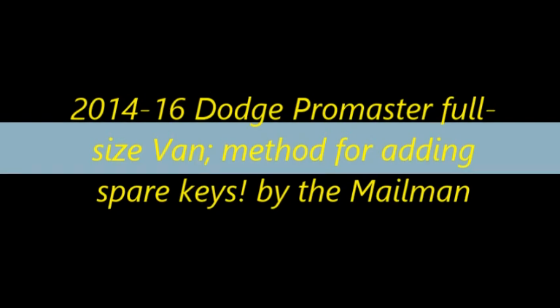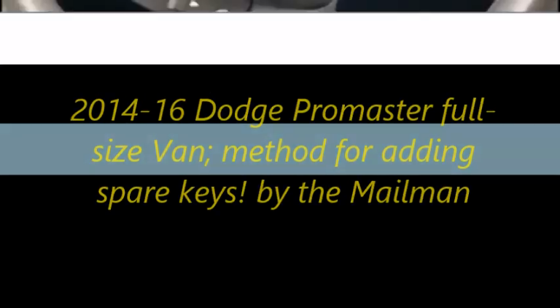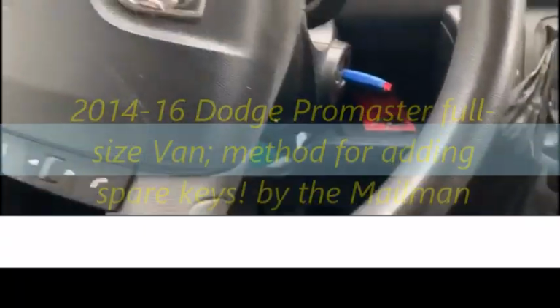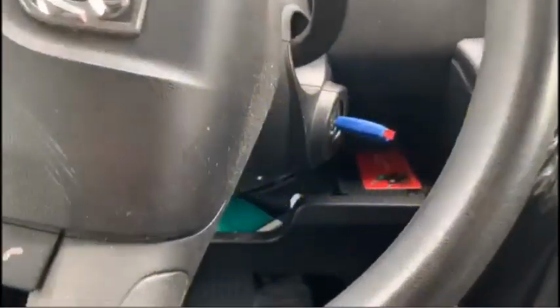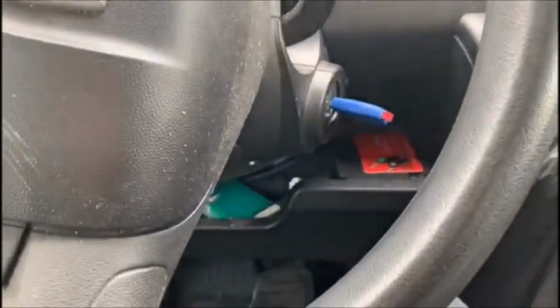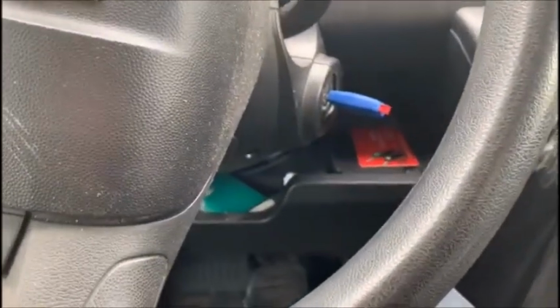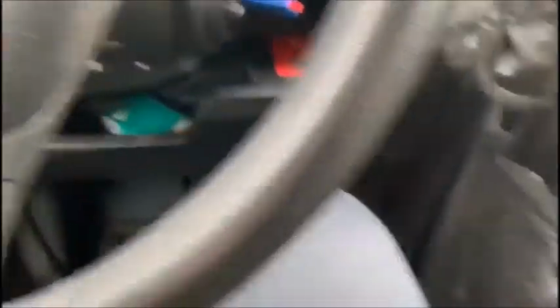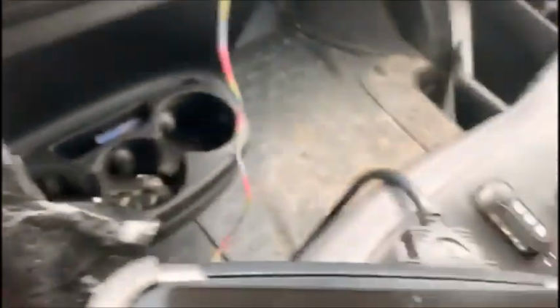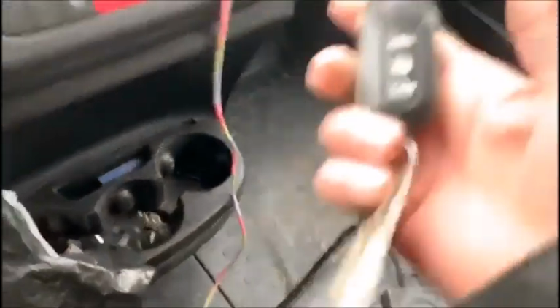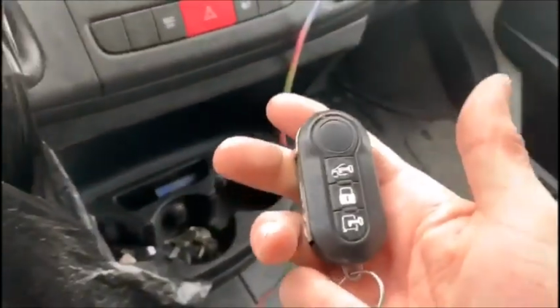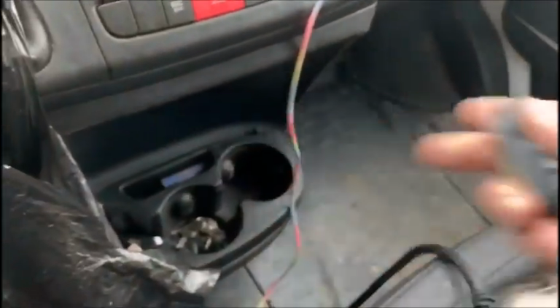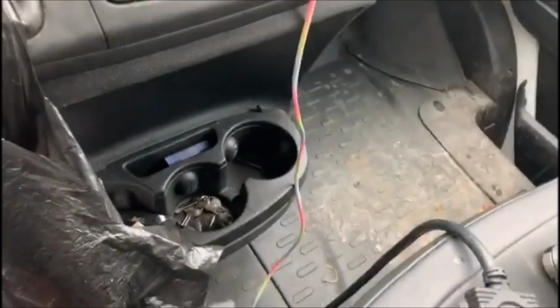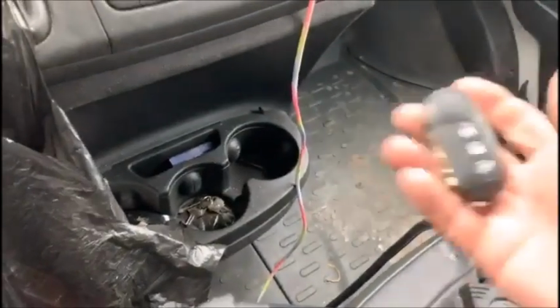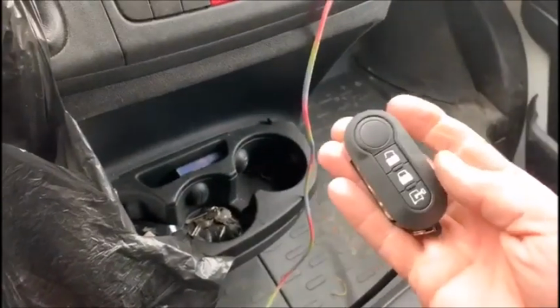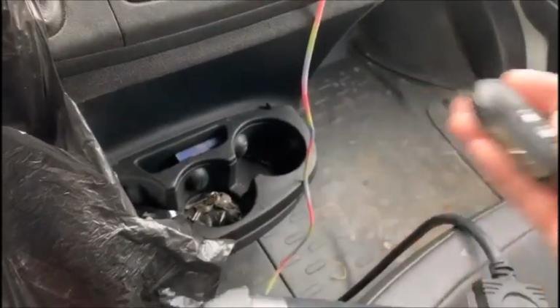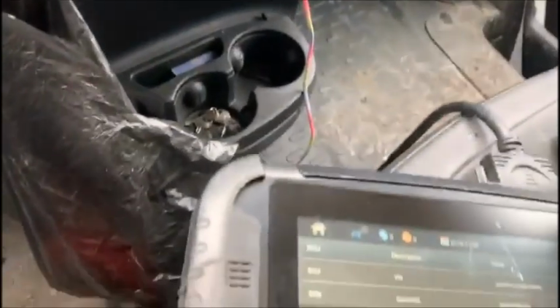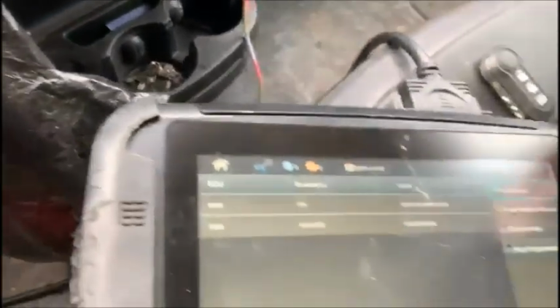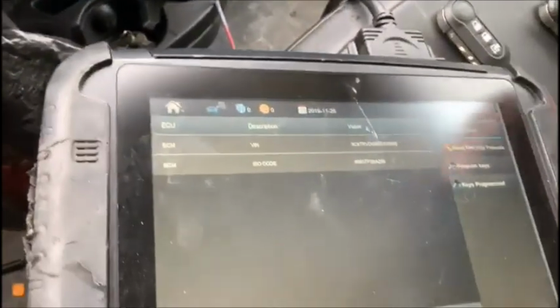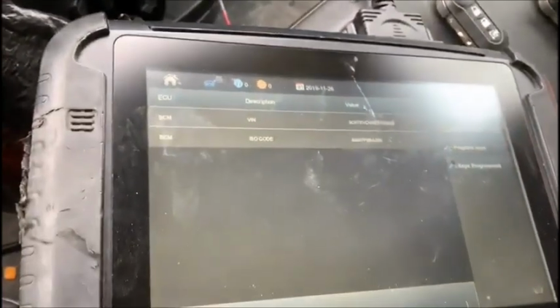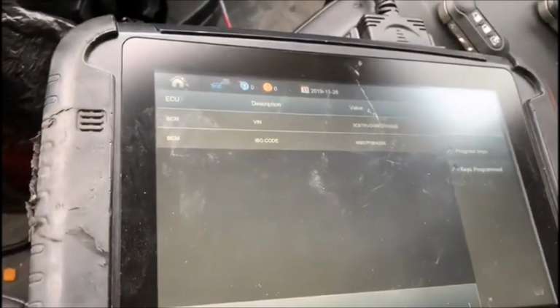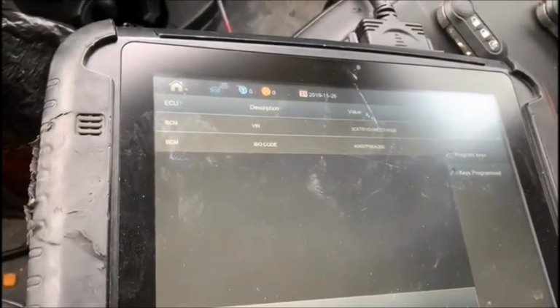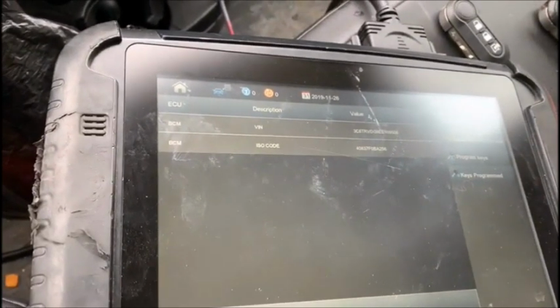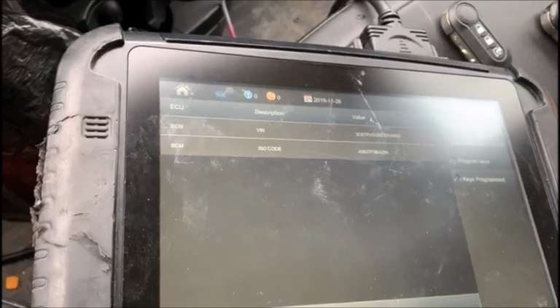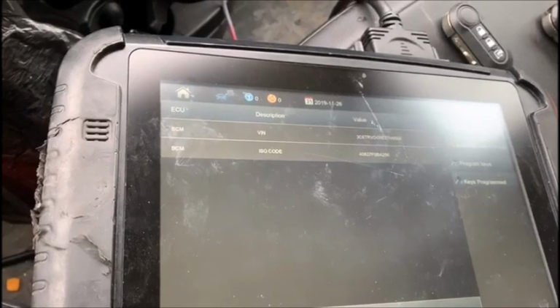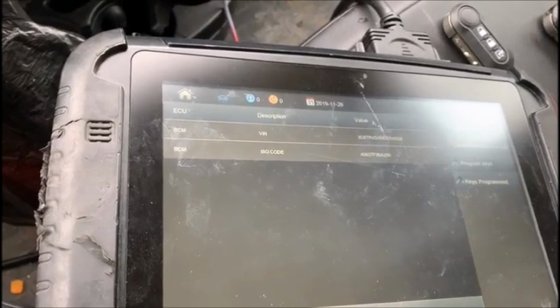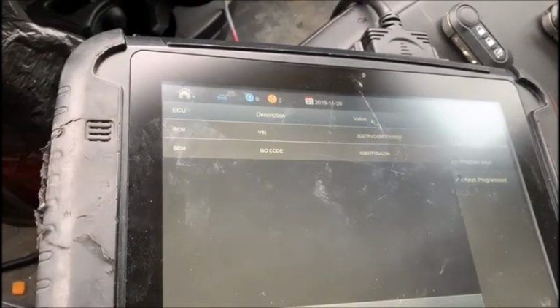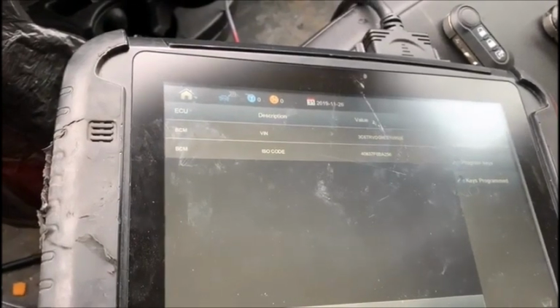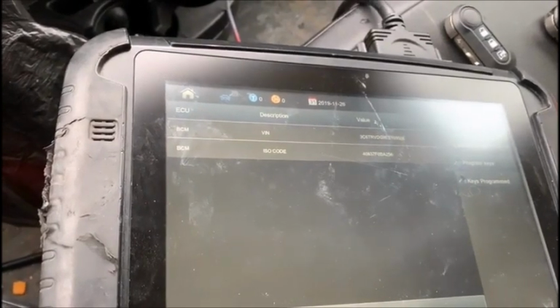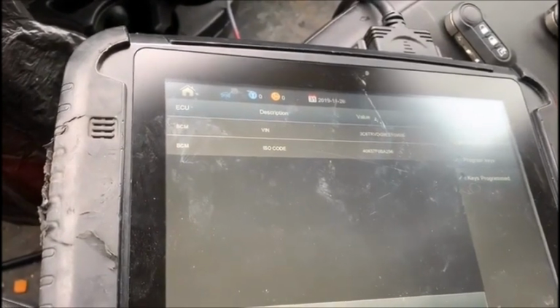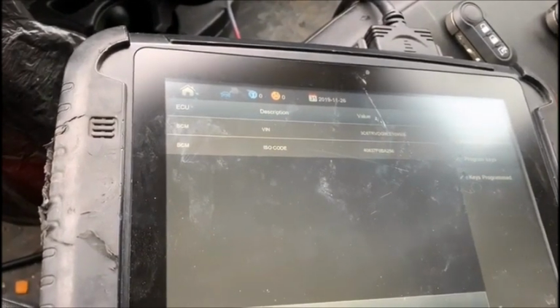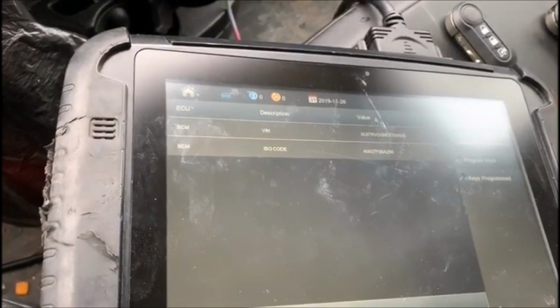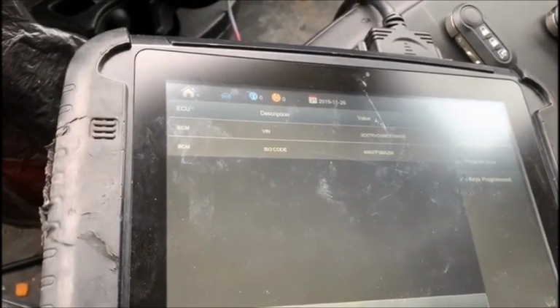I'm working on a Dodge ProMaster full size 2014. We have one working flip key and a dealer-ordered flip key. The SmartPro is running into a problem with the software when programming a second key — it fails when you turn the ignition off and then add a second key.